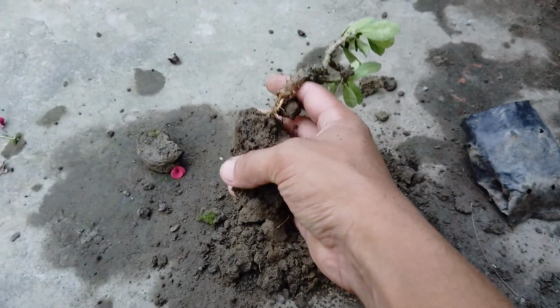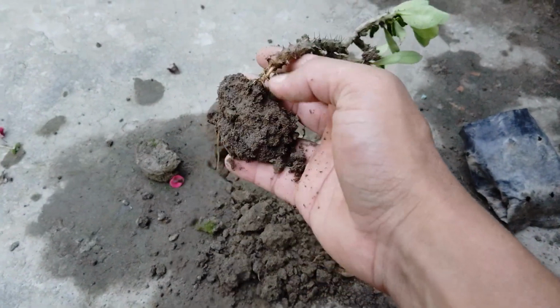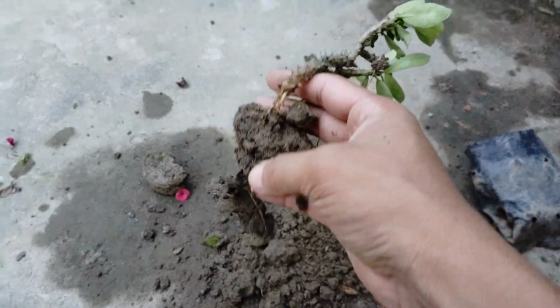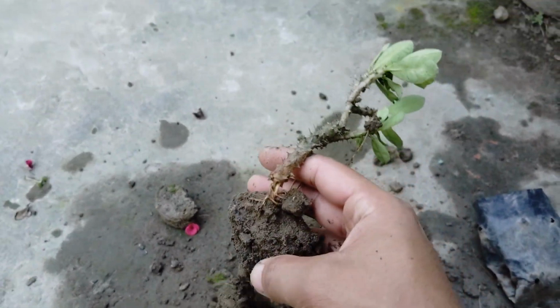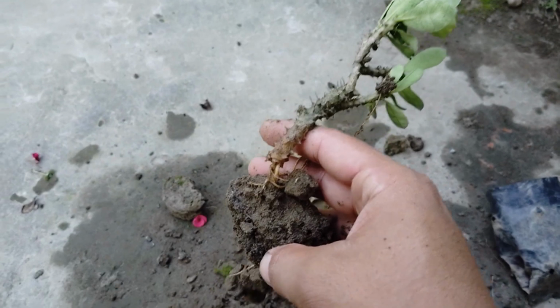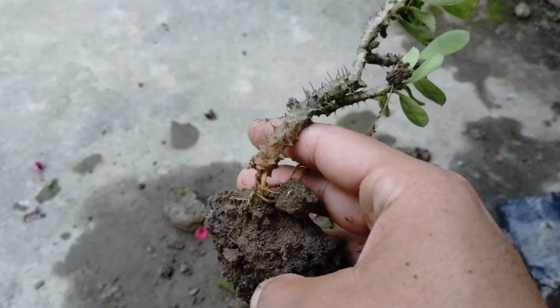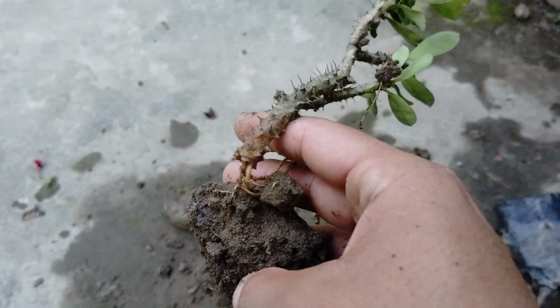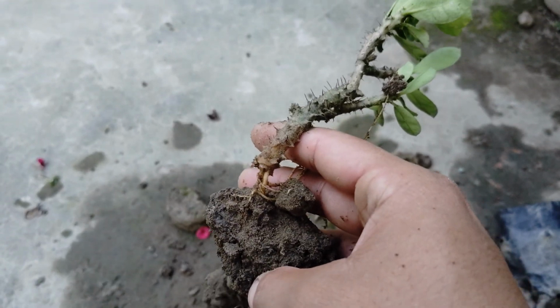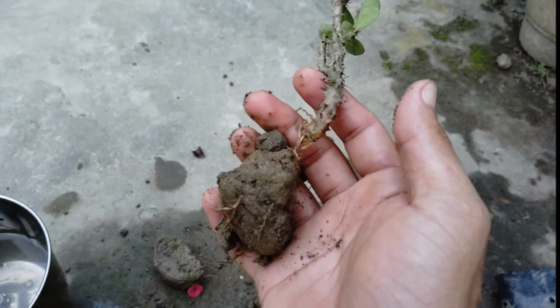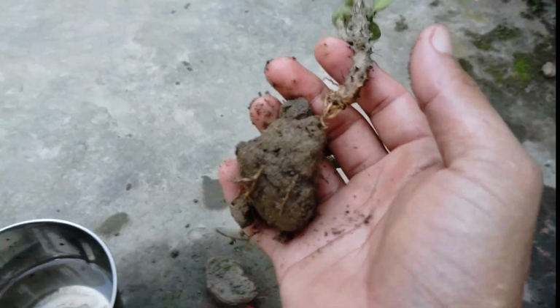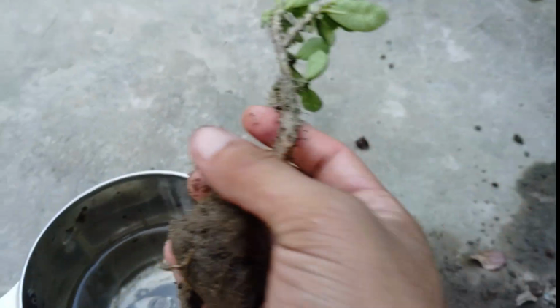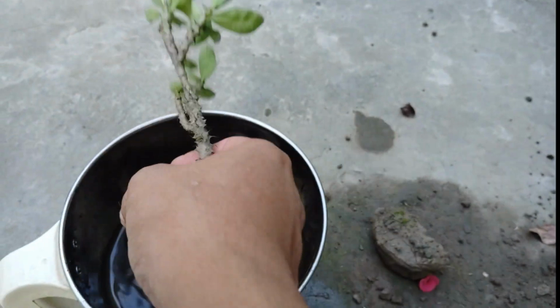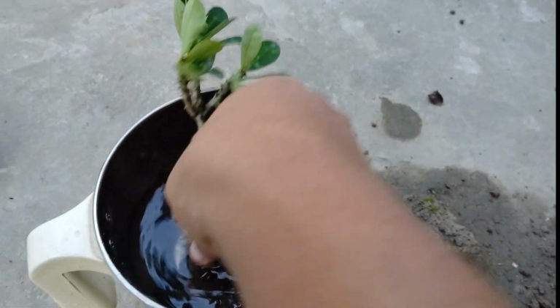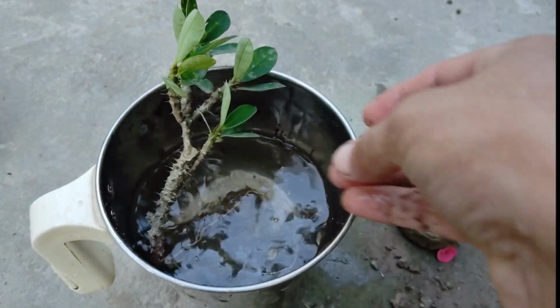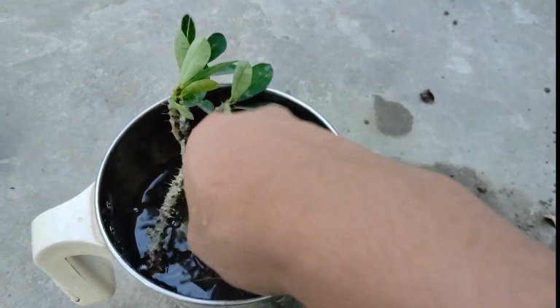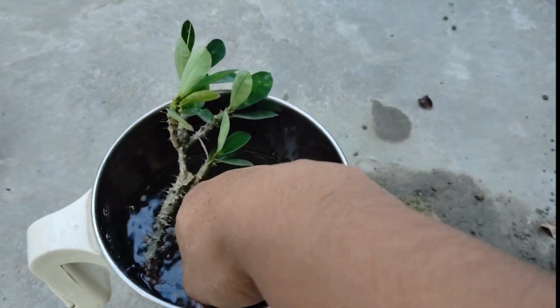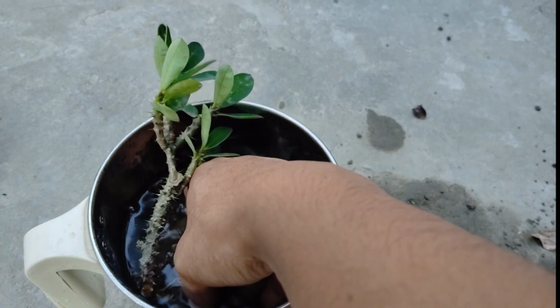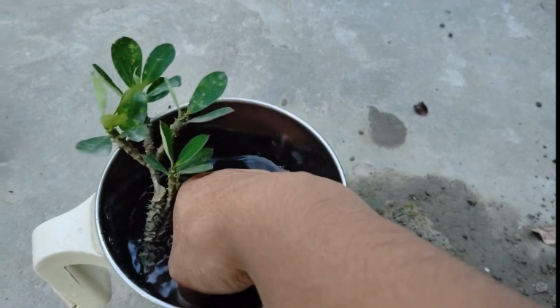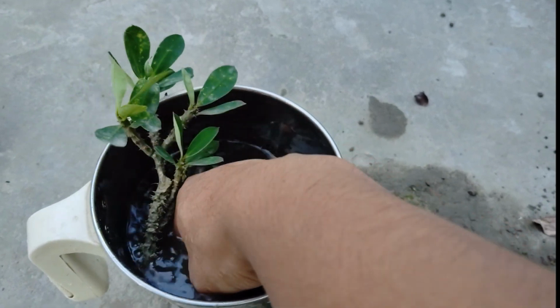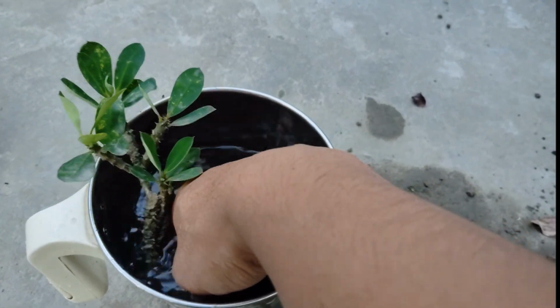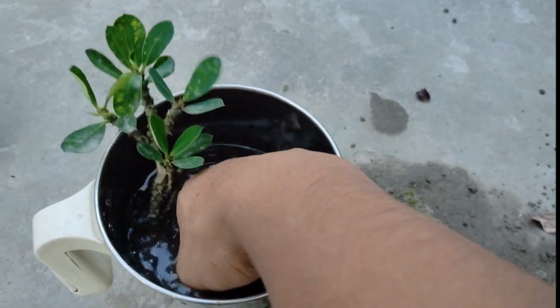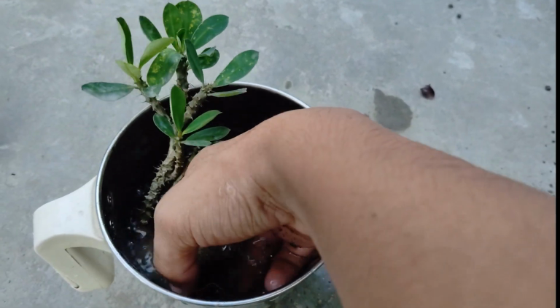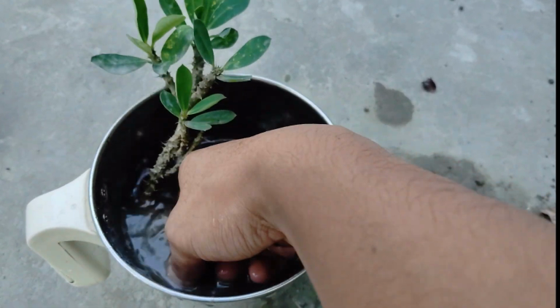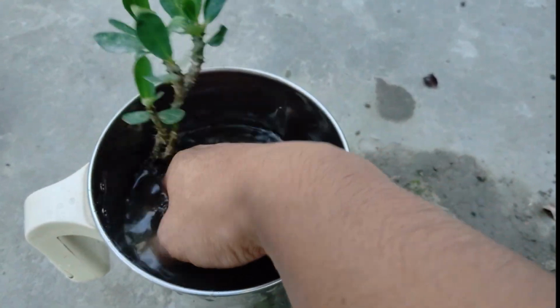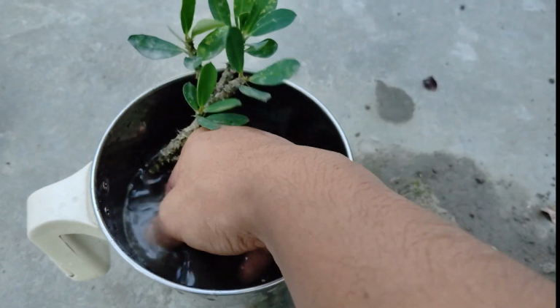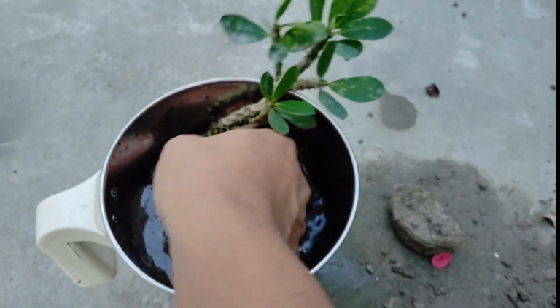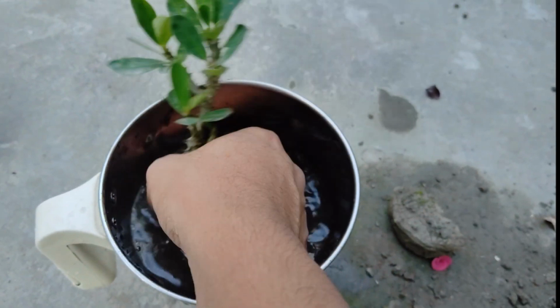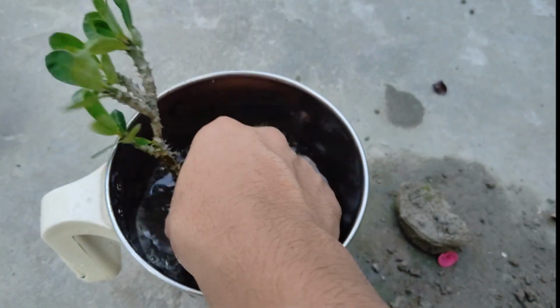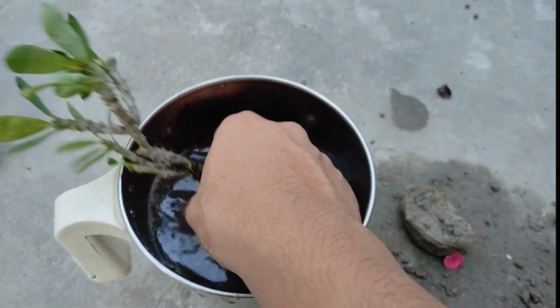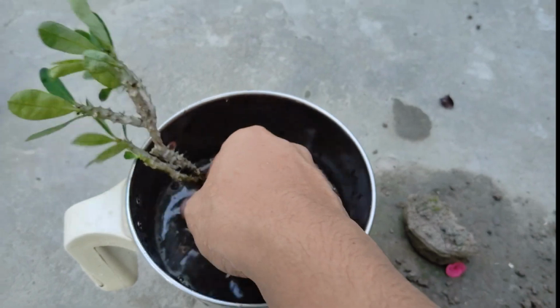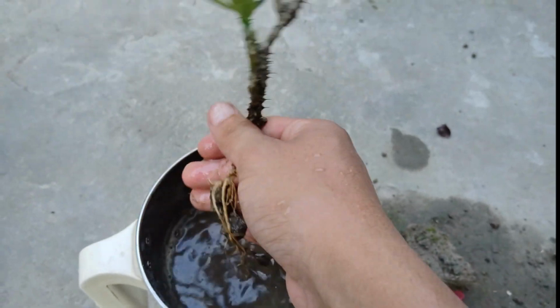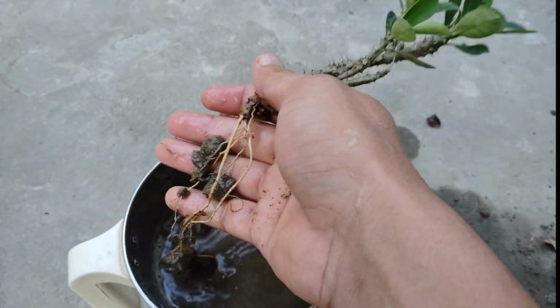If you try this, you are sure to get 100% success. After washing the roots and removing the soil, its roots are beautifully exposed.